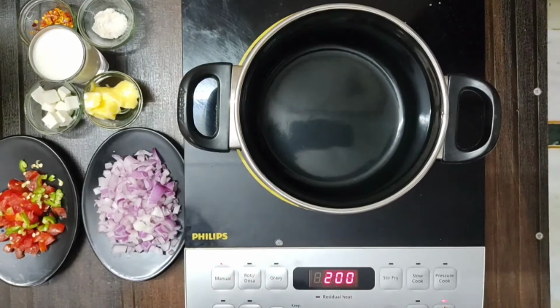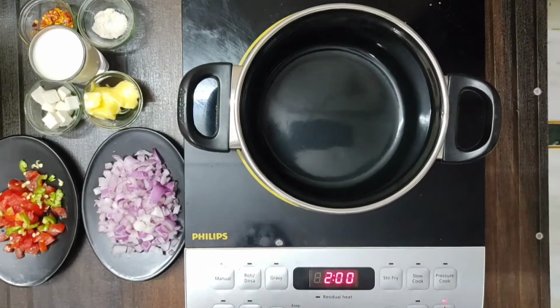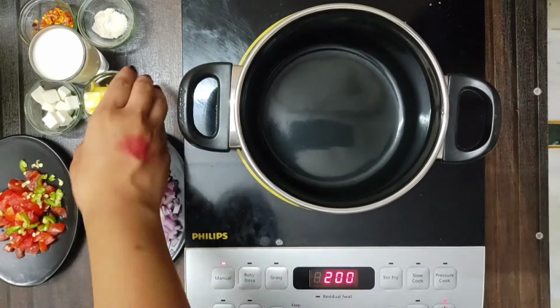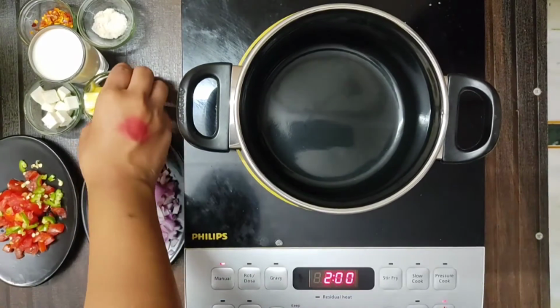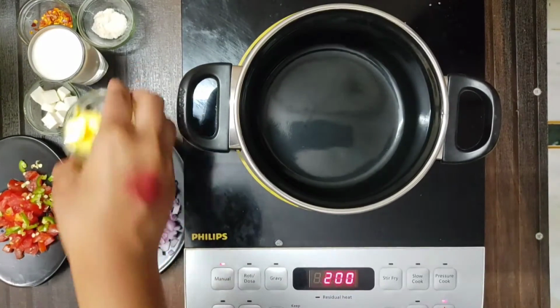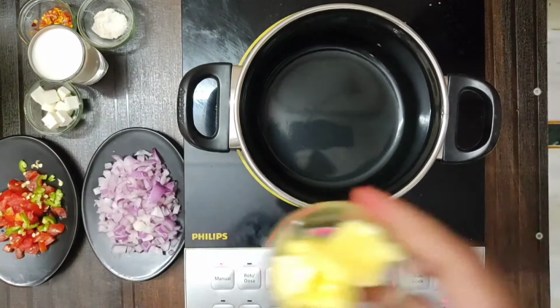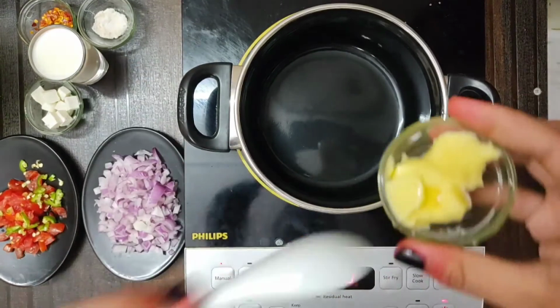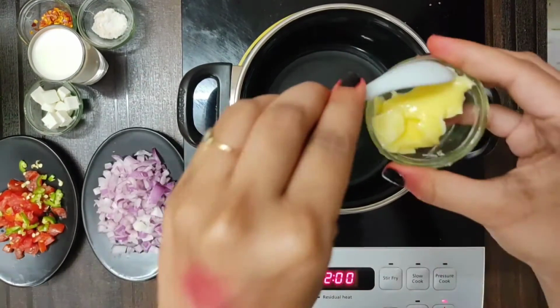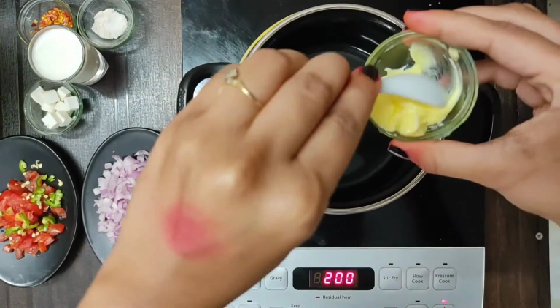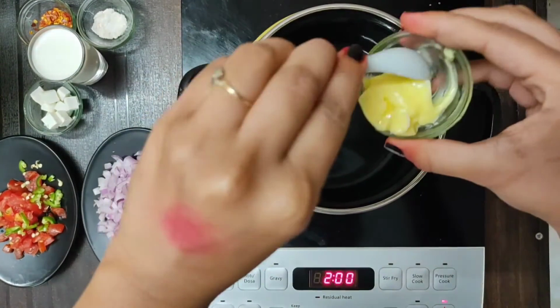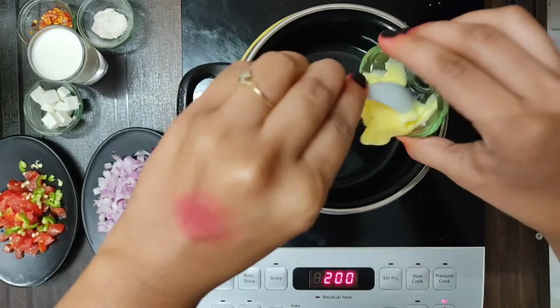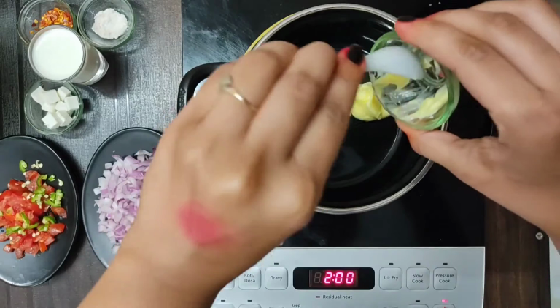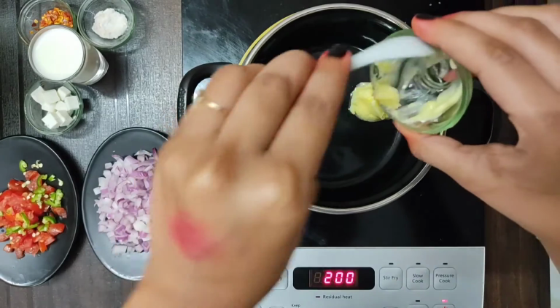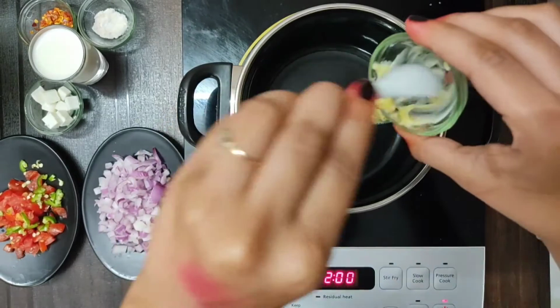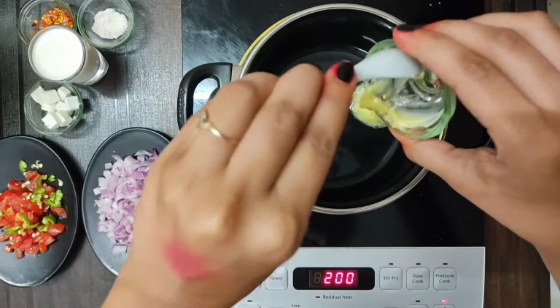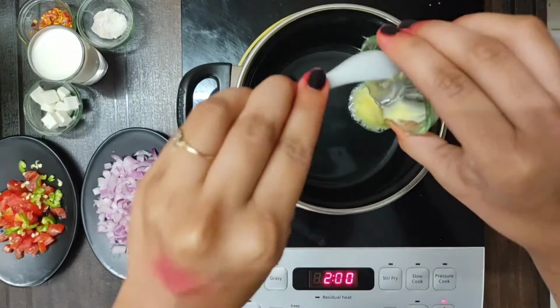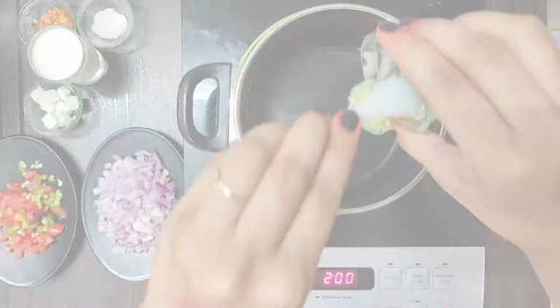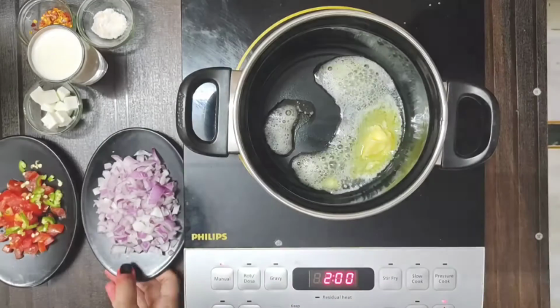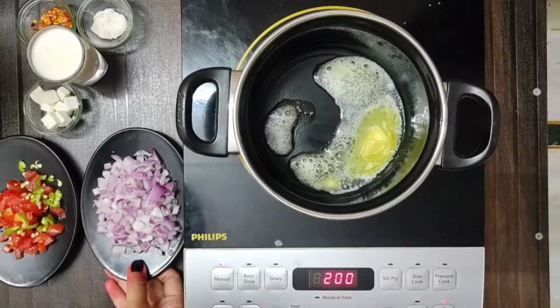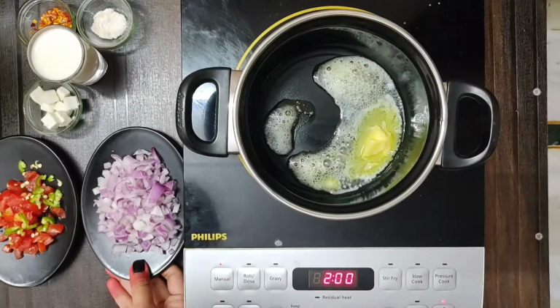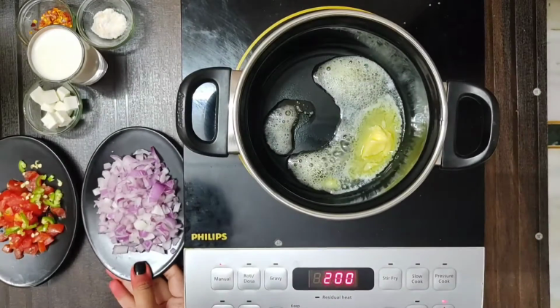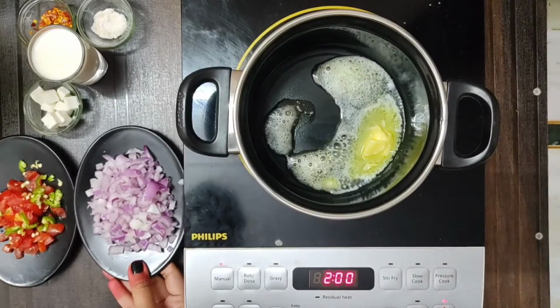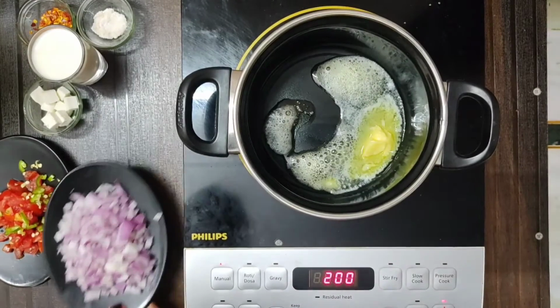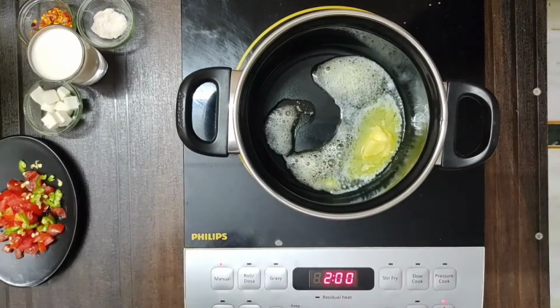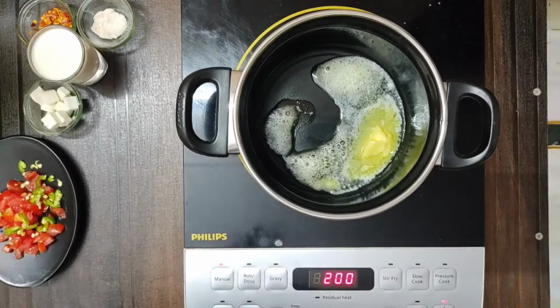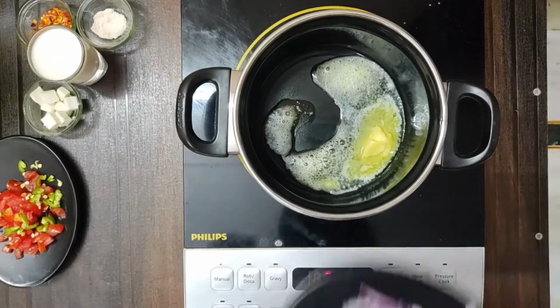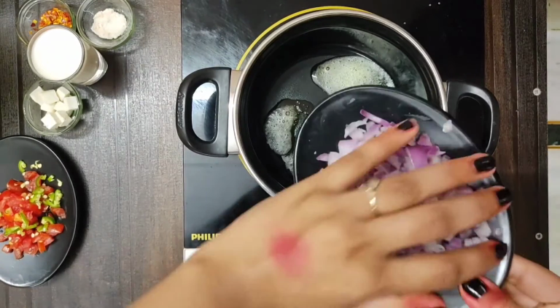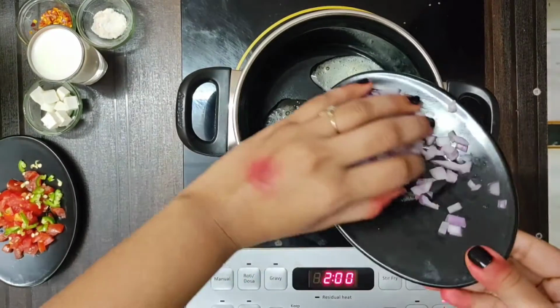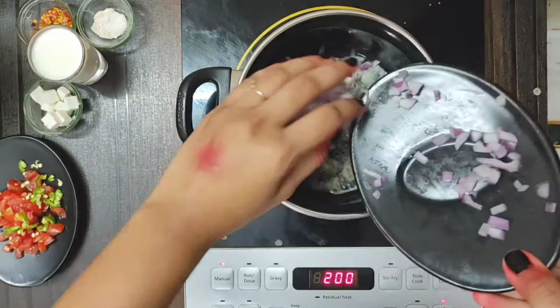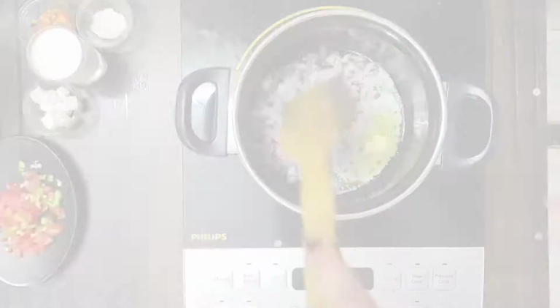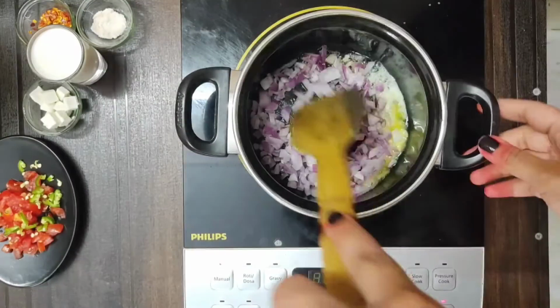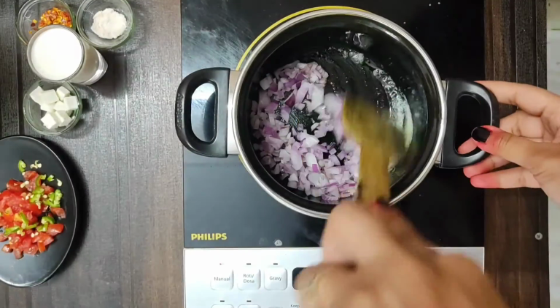So guys, have you tried a makhani maggi? We have never tried it in the bag, but we need an easy recipe to make it plain. We will try it and it is so yummy. So let's see.